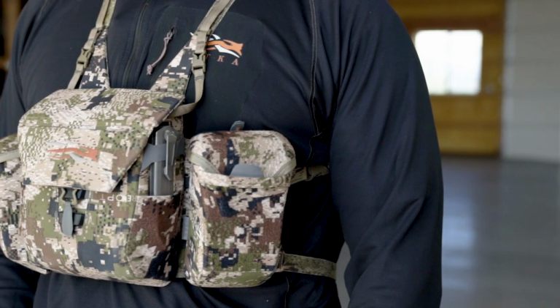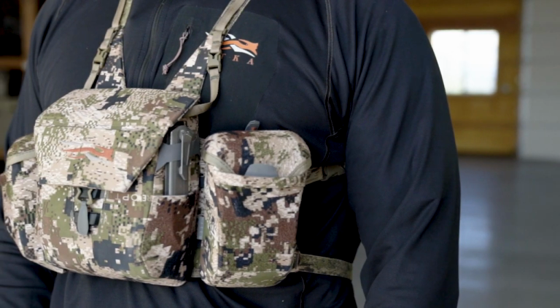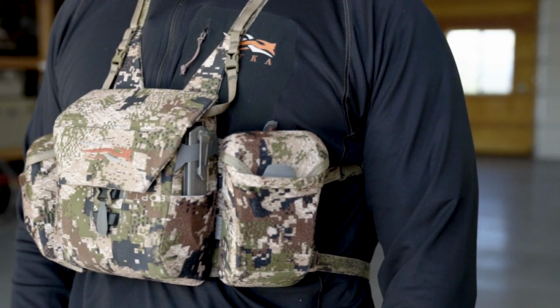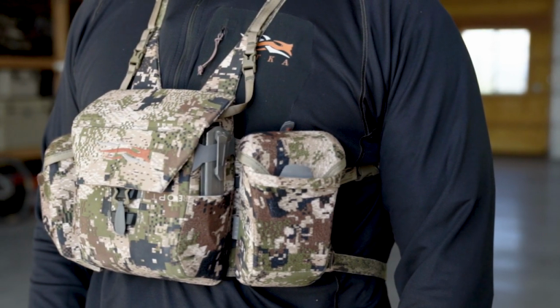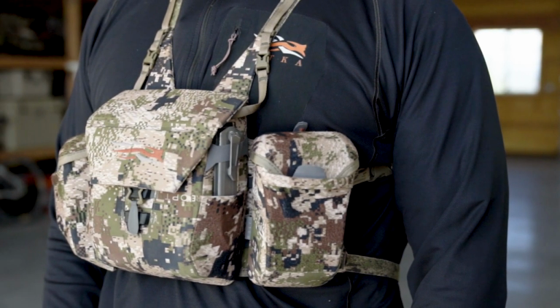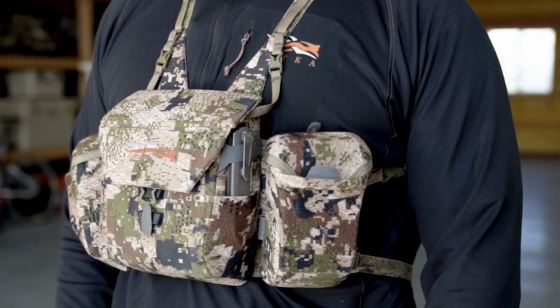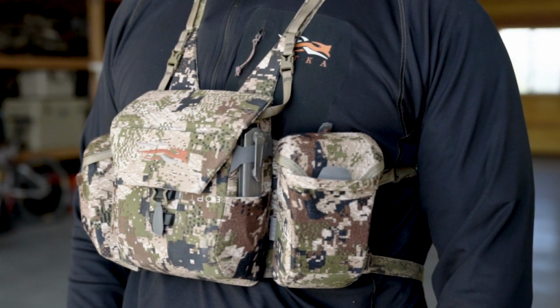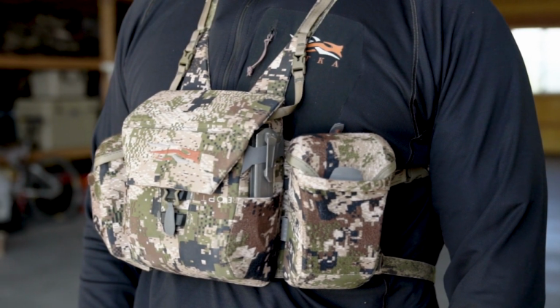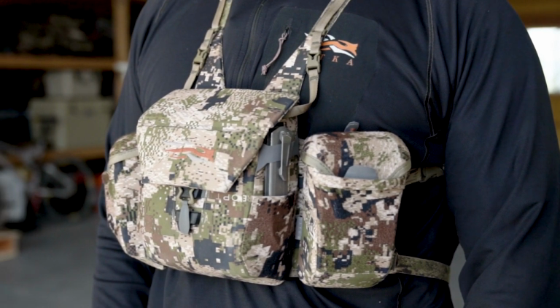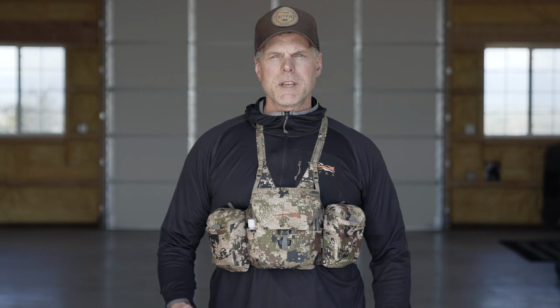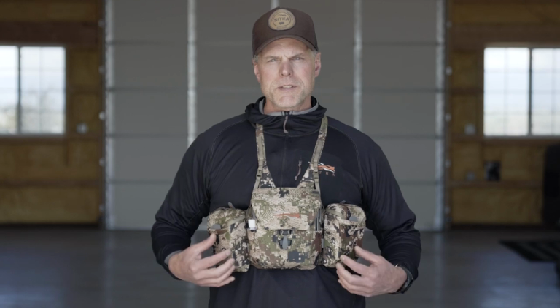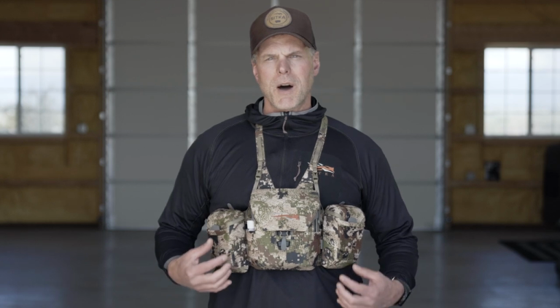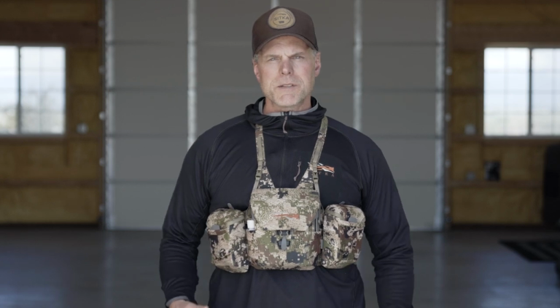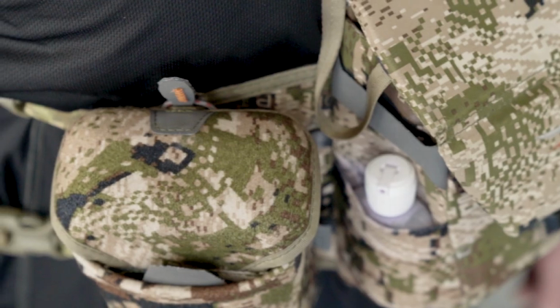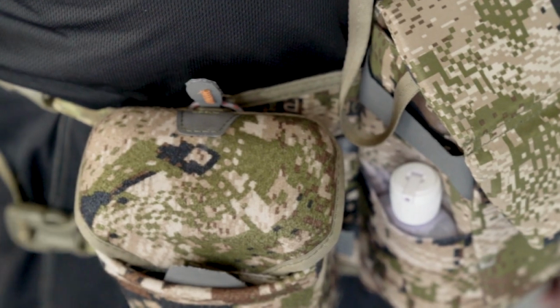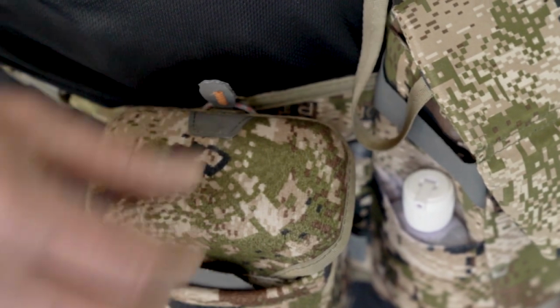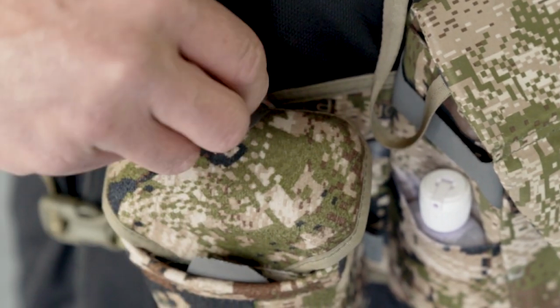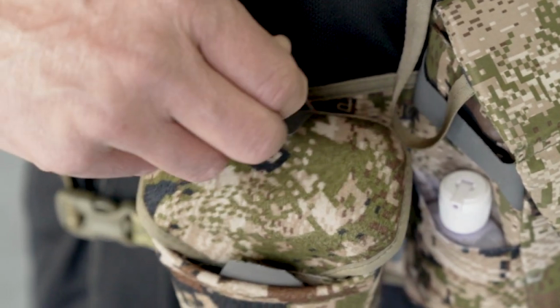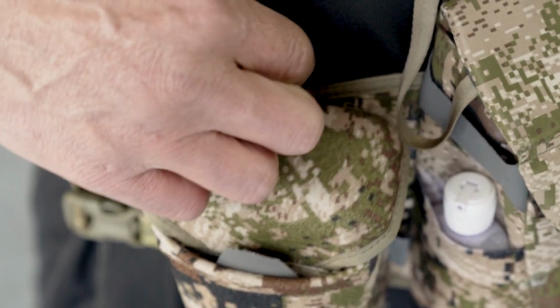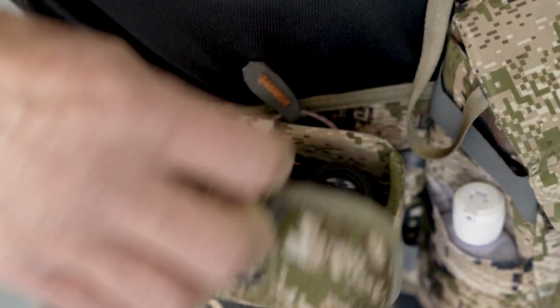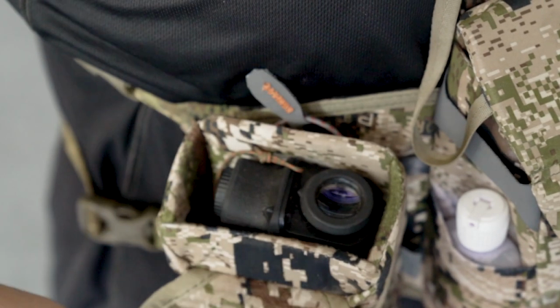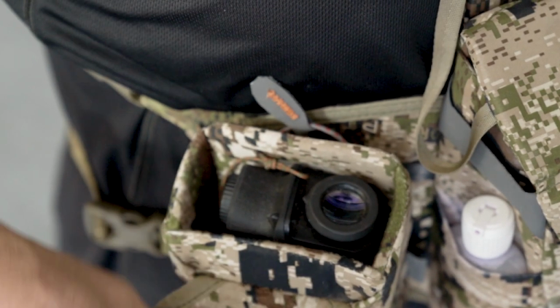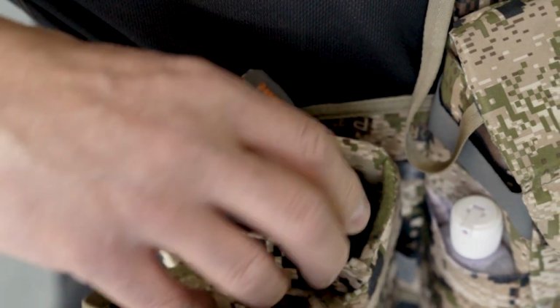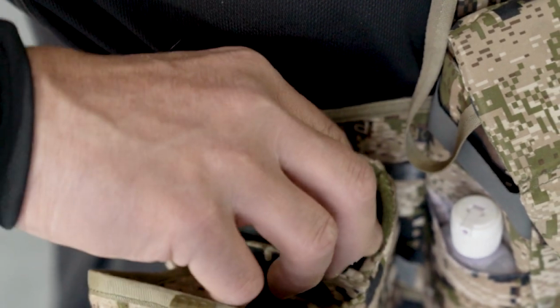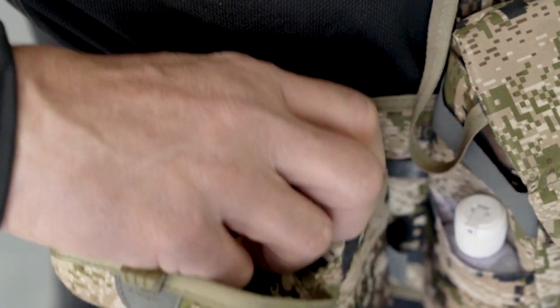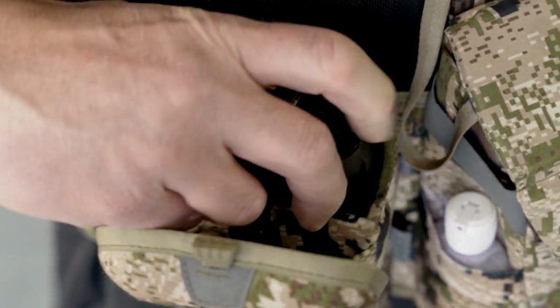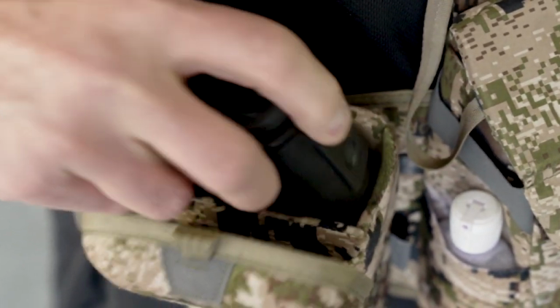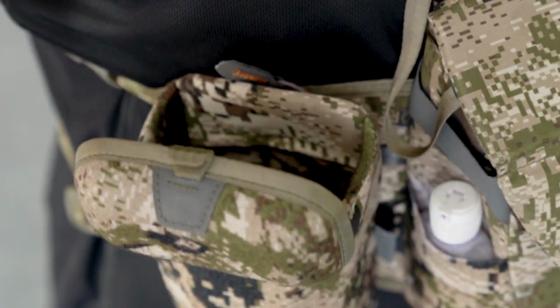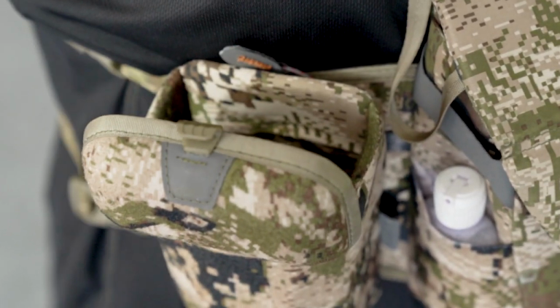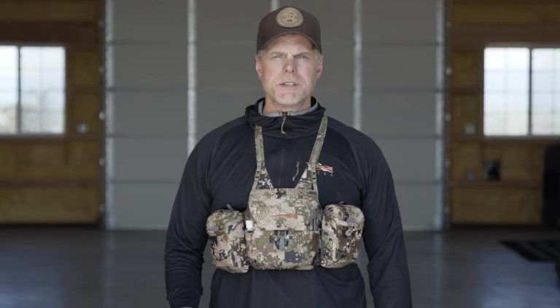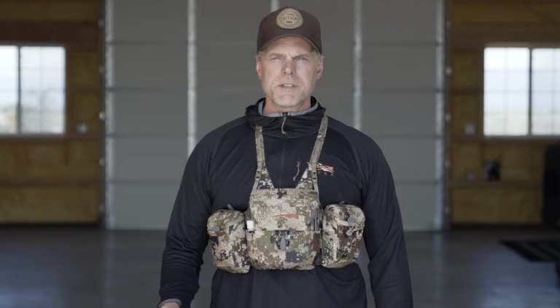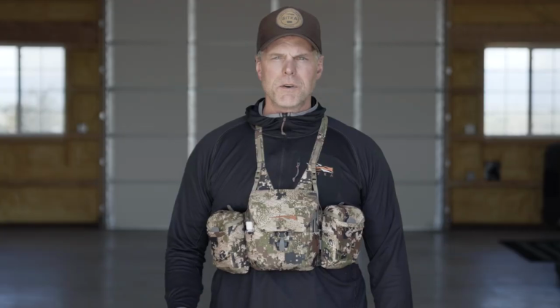The modularity and versatility of the Mountain Optics Harness really comes in with the side pockets. Each side pocket is sized perfectly for things like range finders, GPS's, in-reaches, and cell phones.